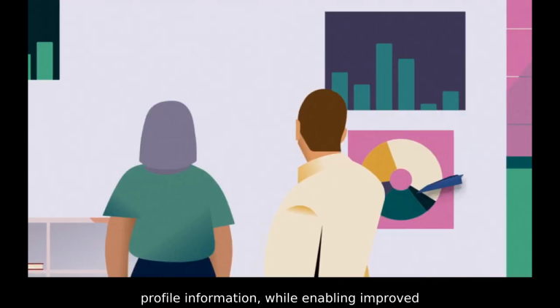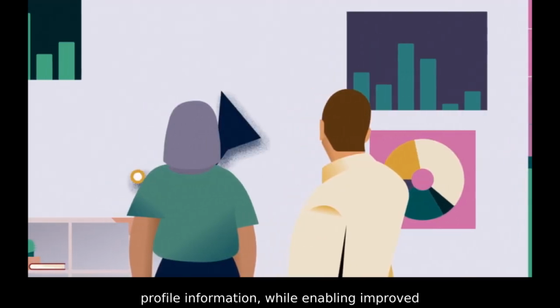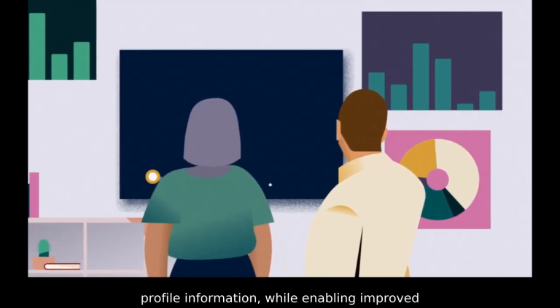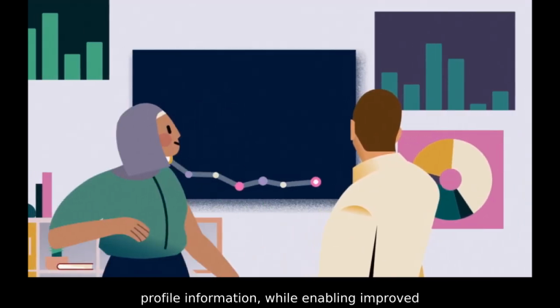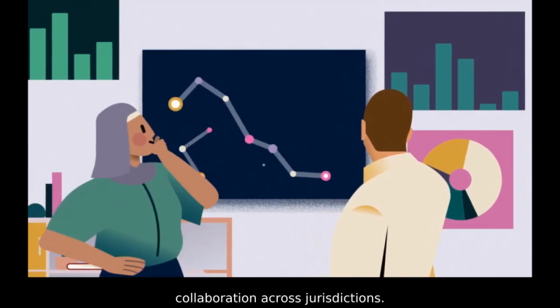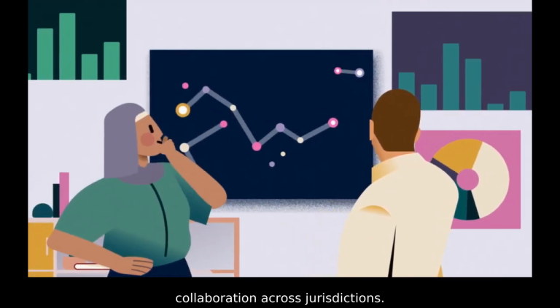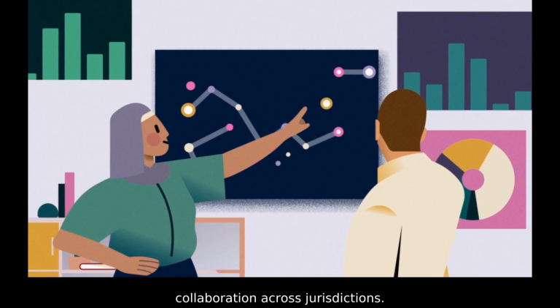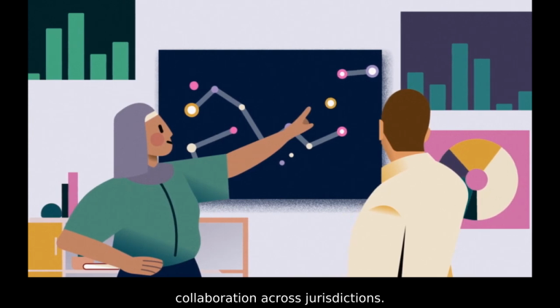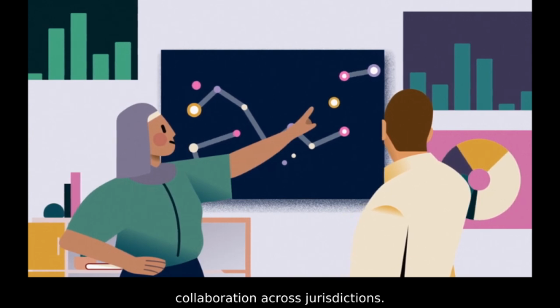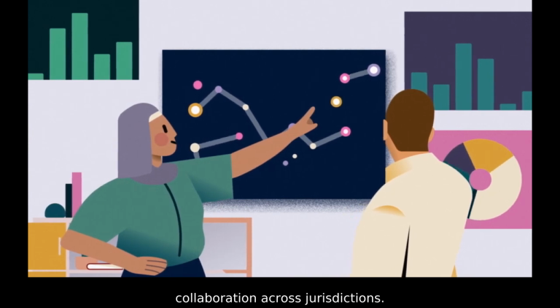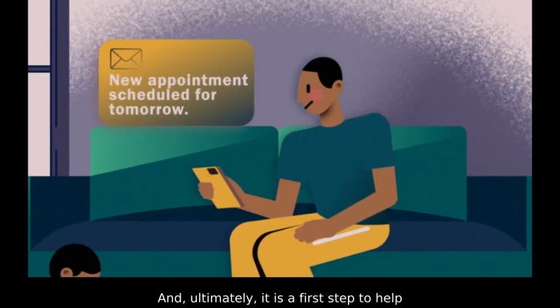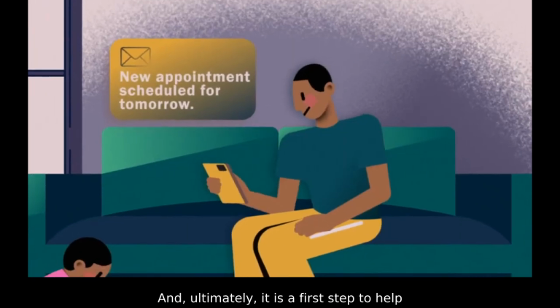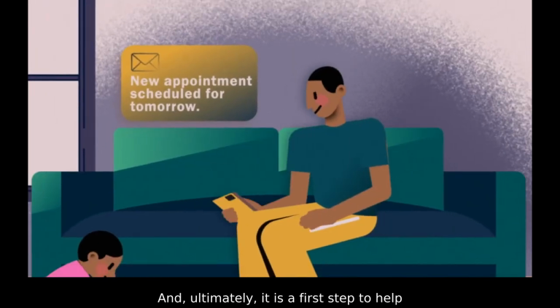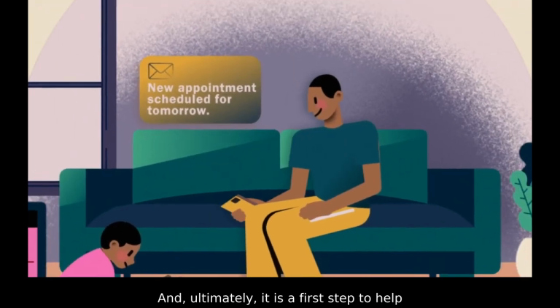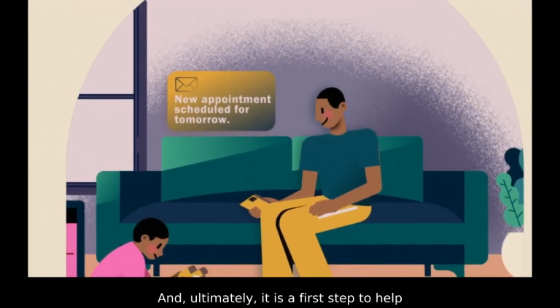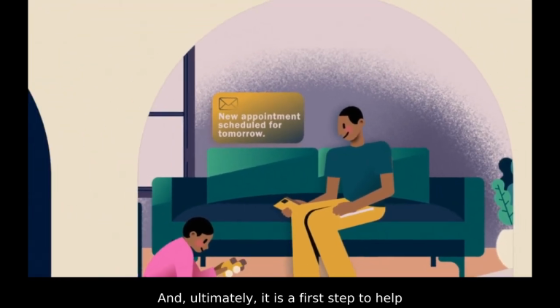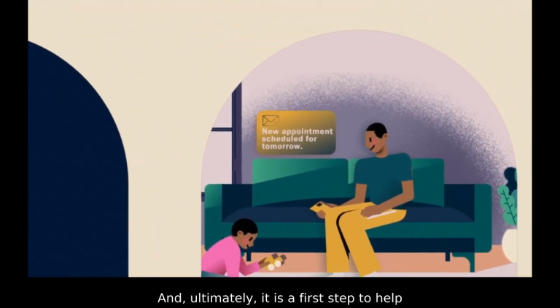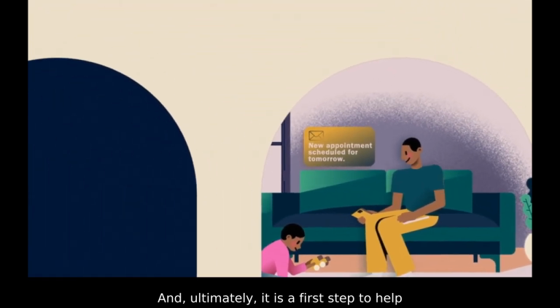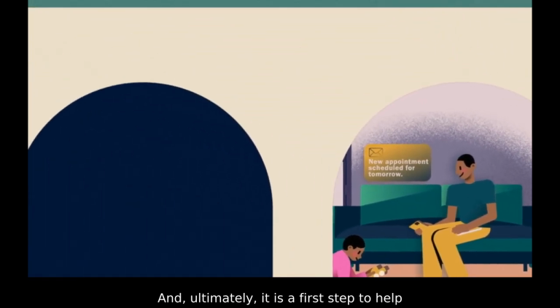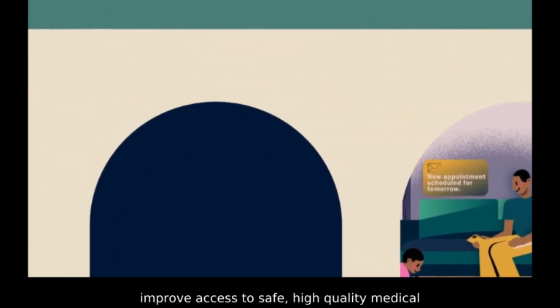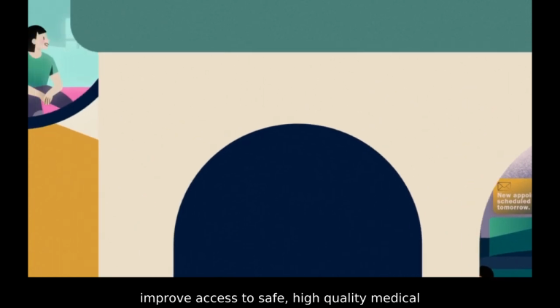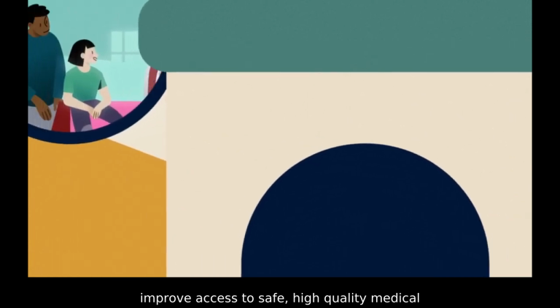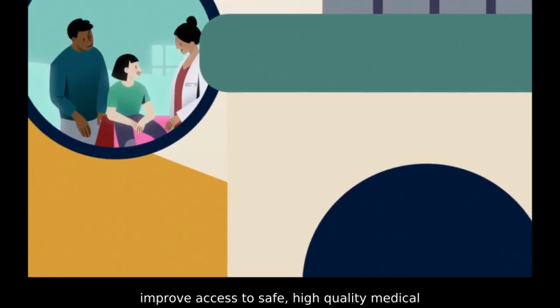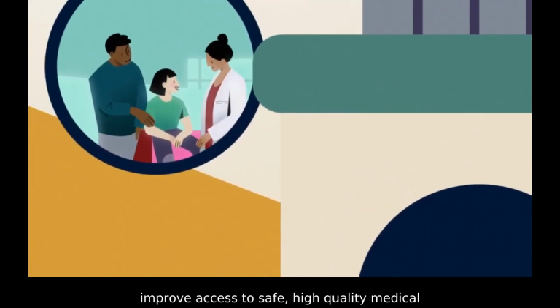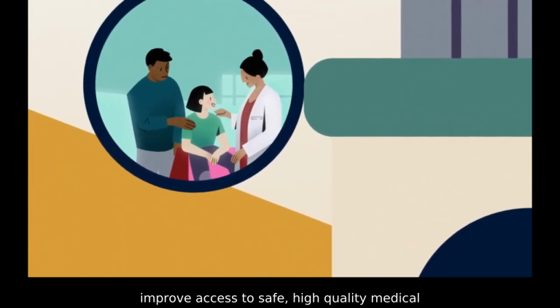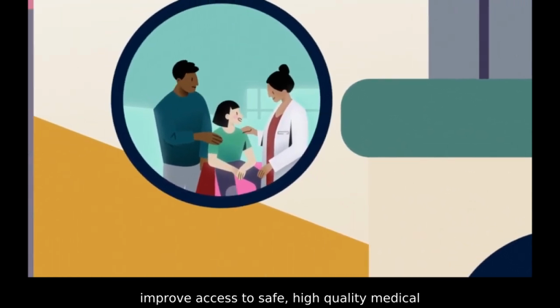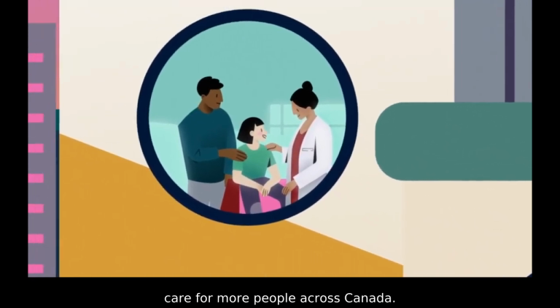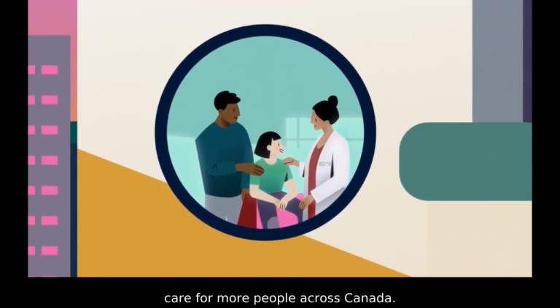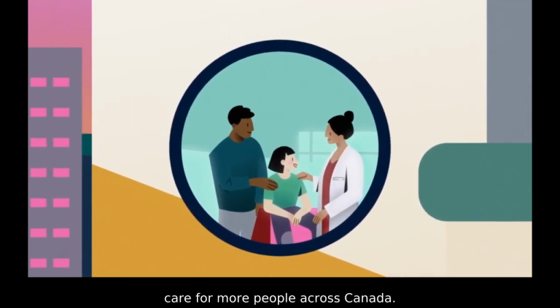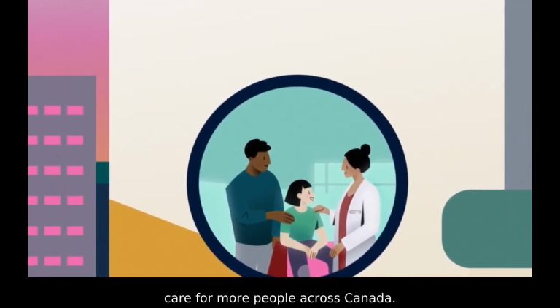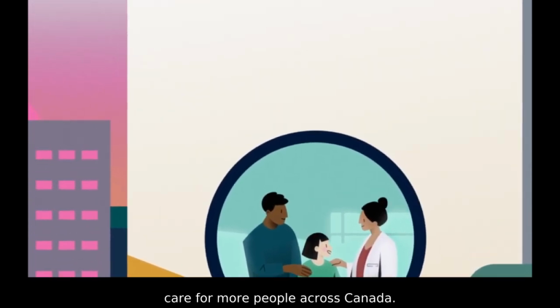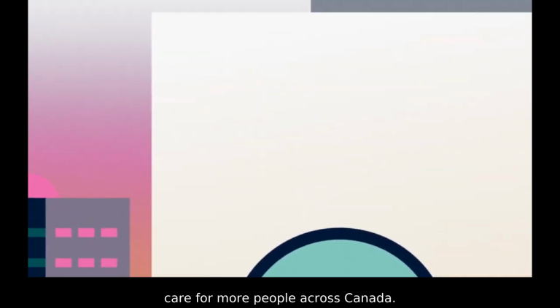It enables improved collaboration across jurisdictions, and ultimately it is a first step to help improve access to safe, high-quality medical care for more people across Canada.